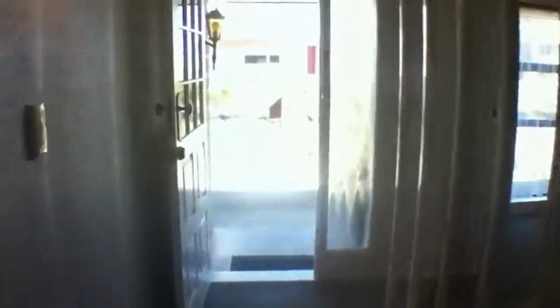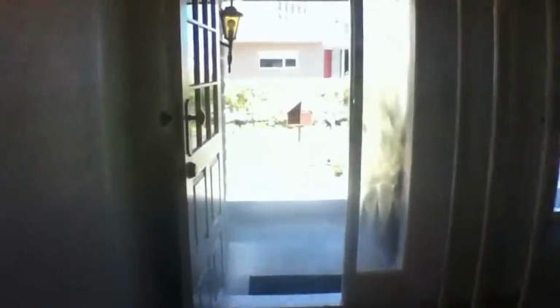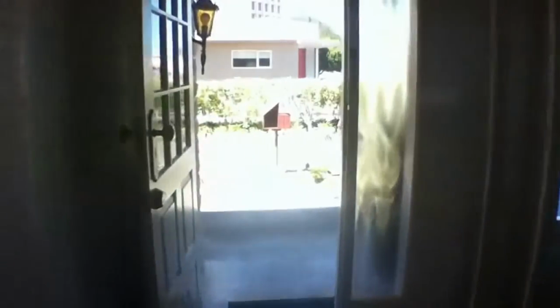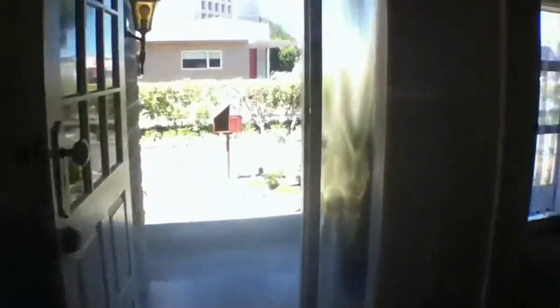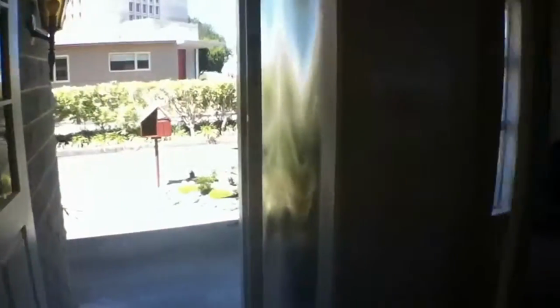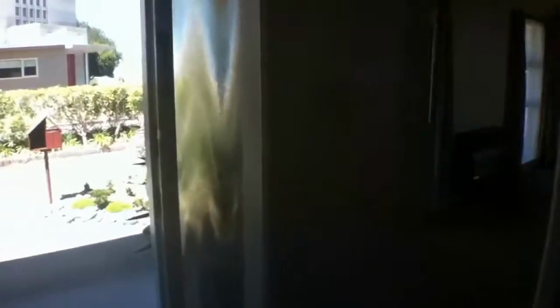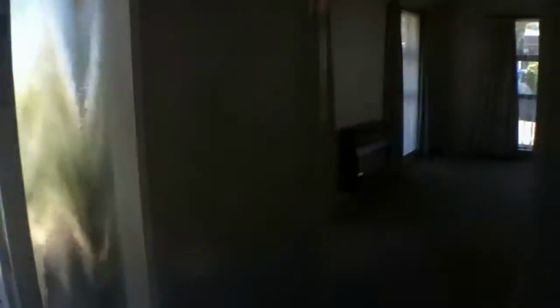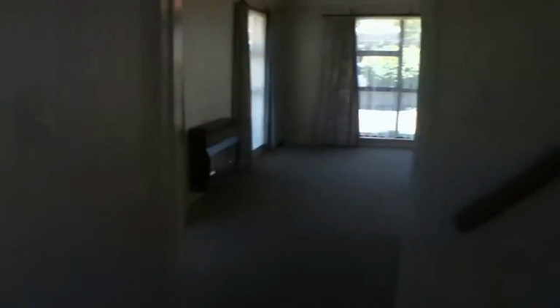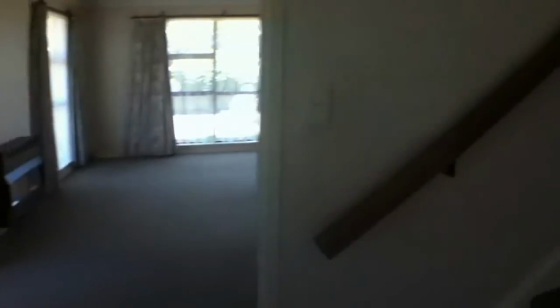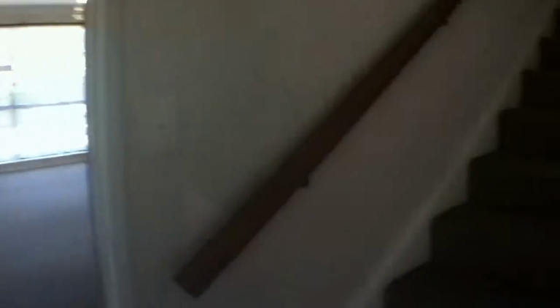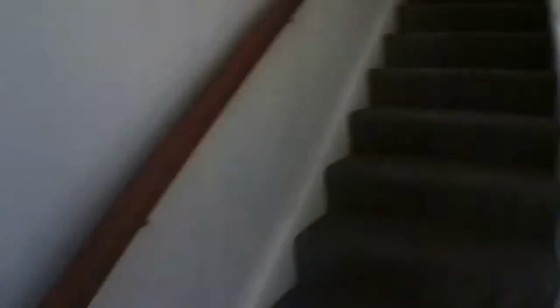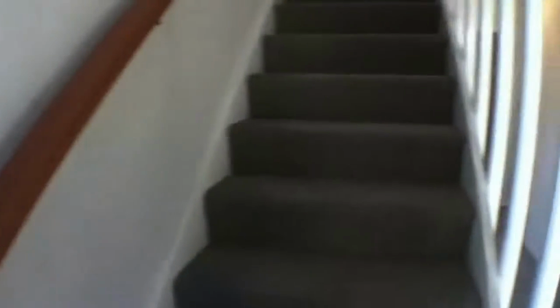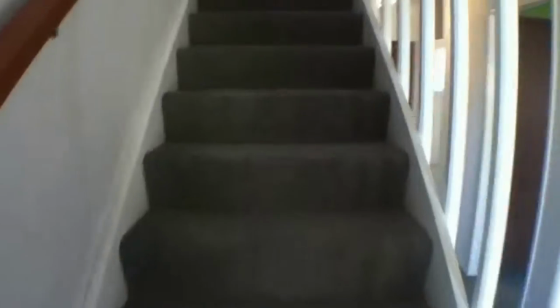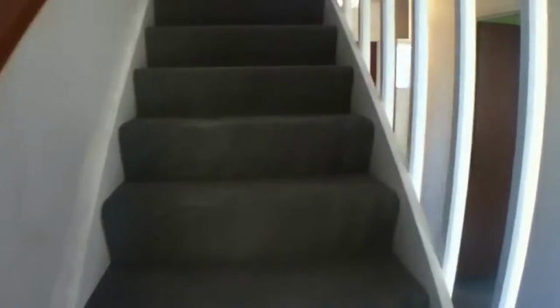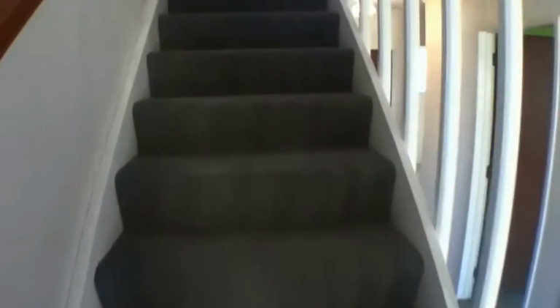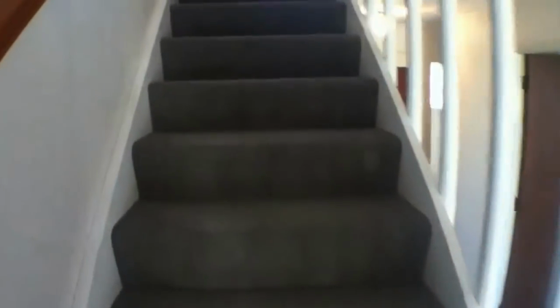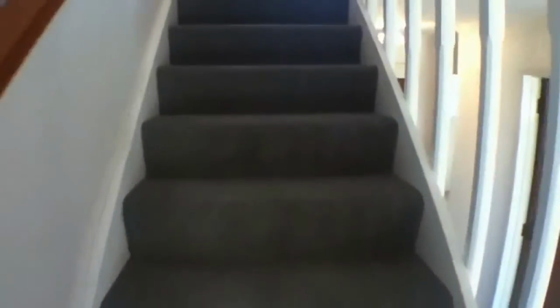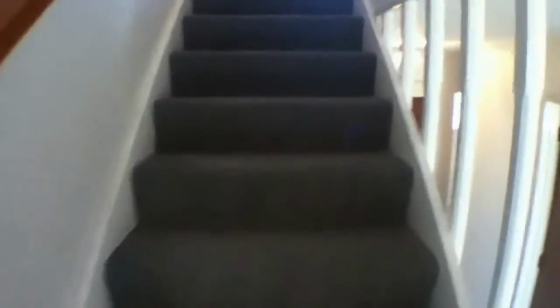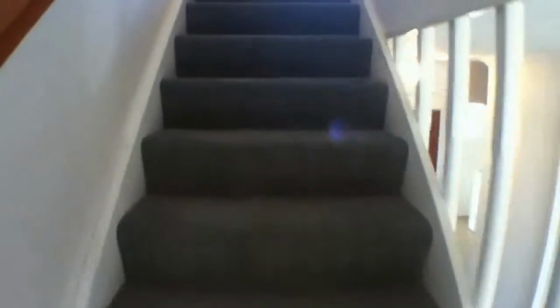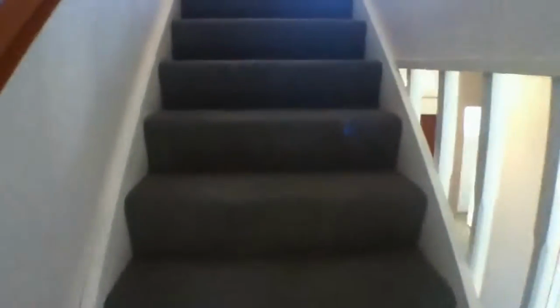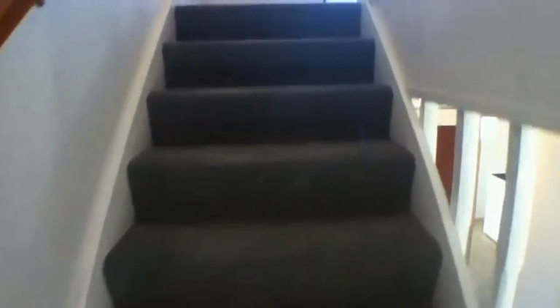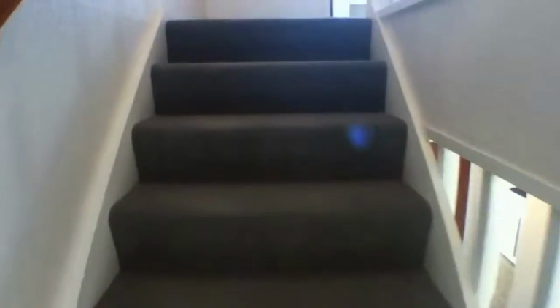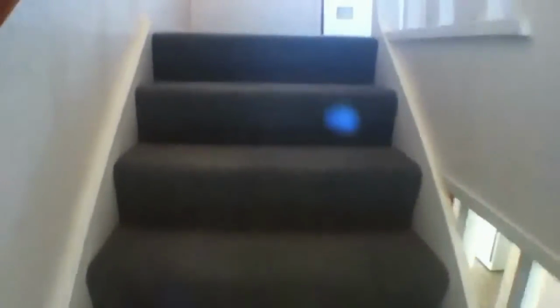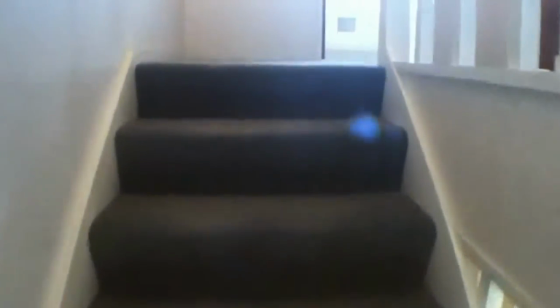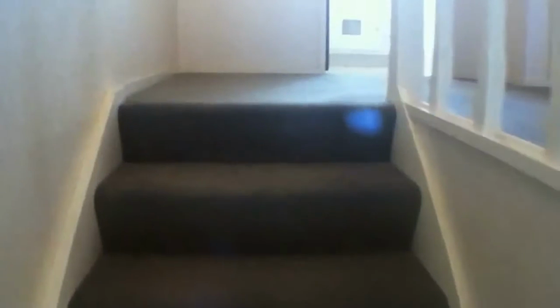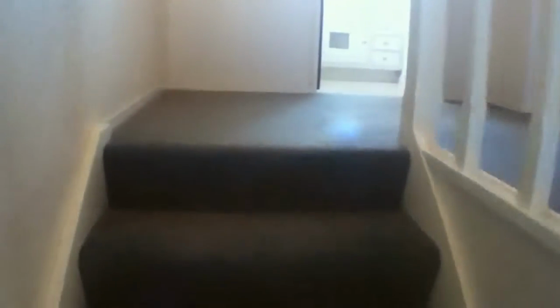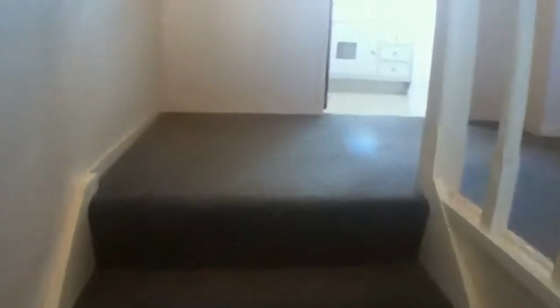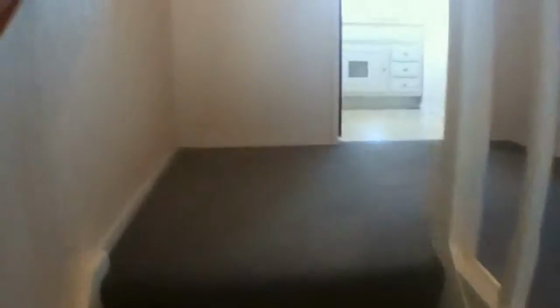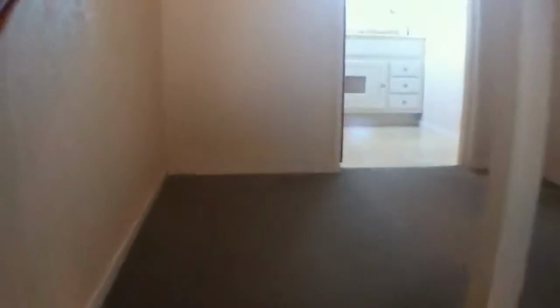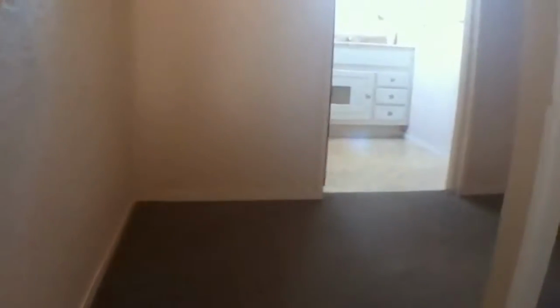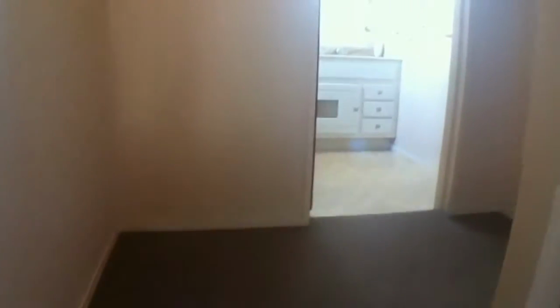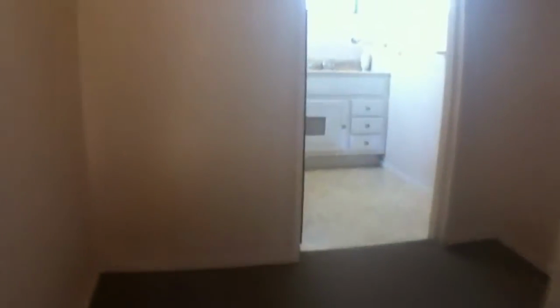If we head upstairs and have a look at the other three bedrooms — it's a very nice, light, airy property. So easy to just walk into town and grab a coffee.